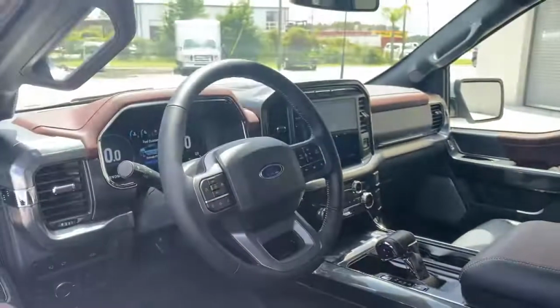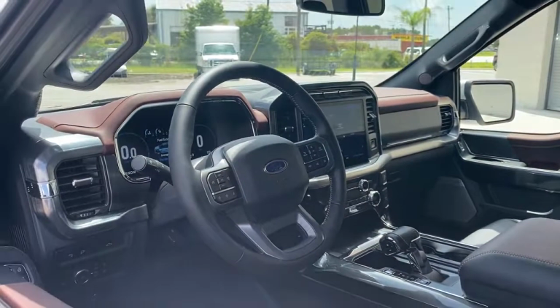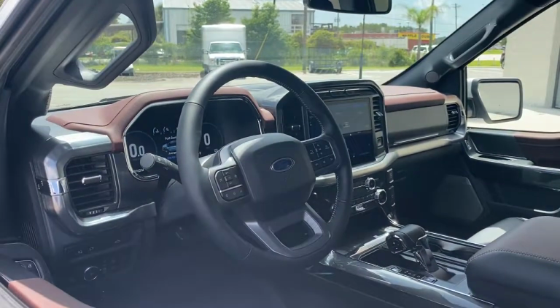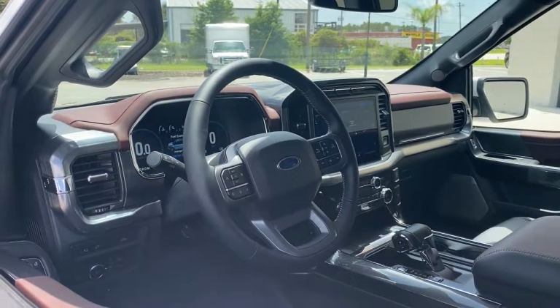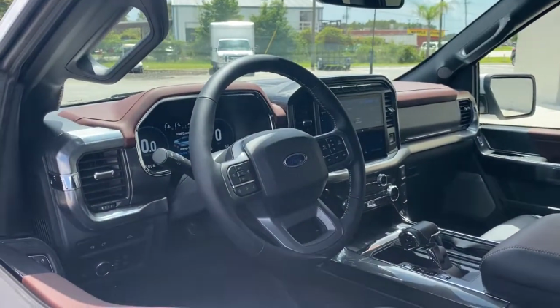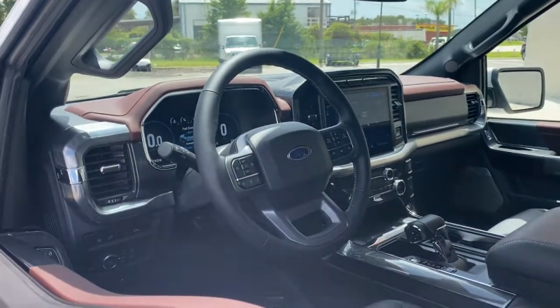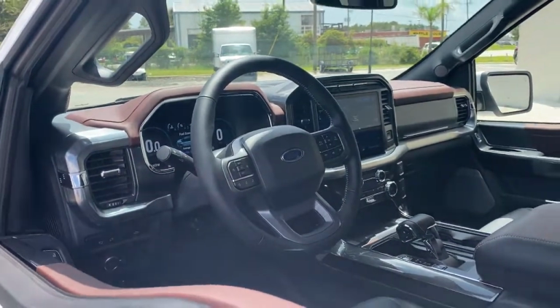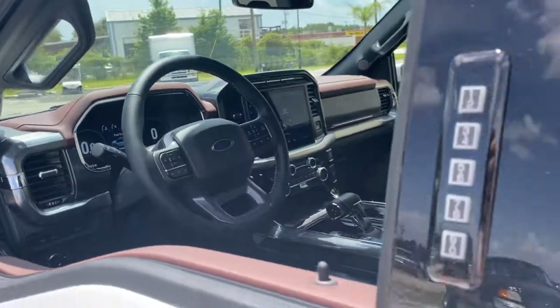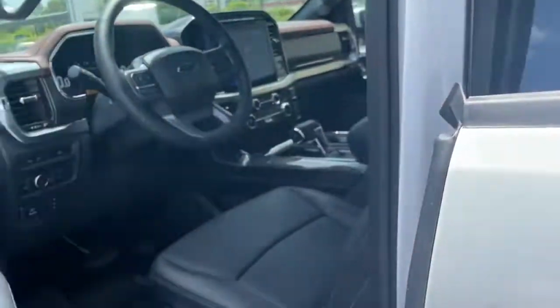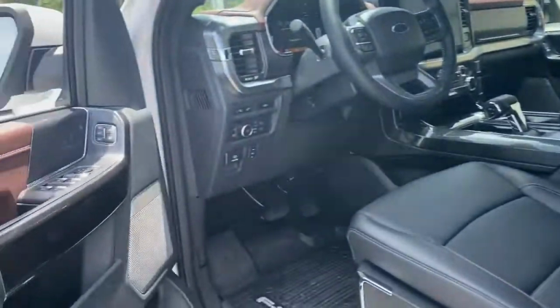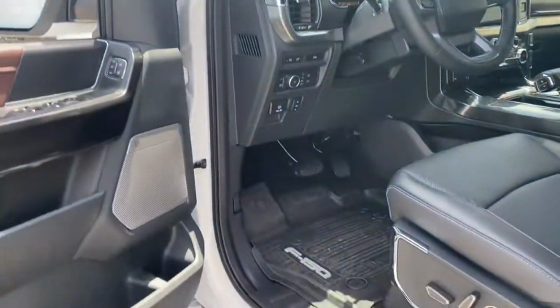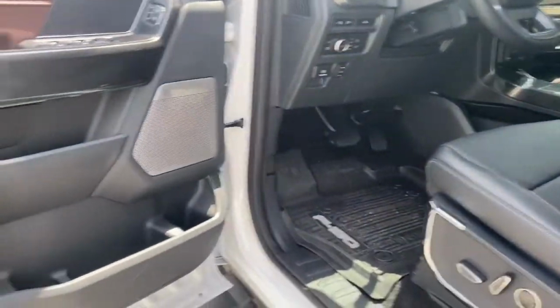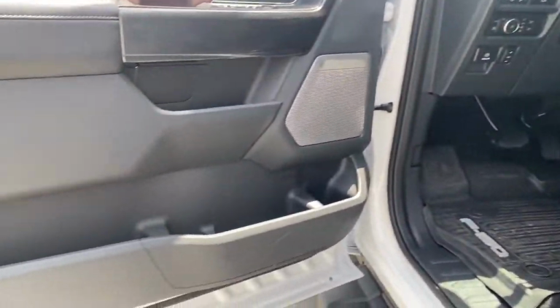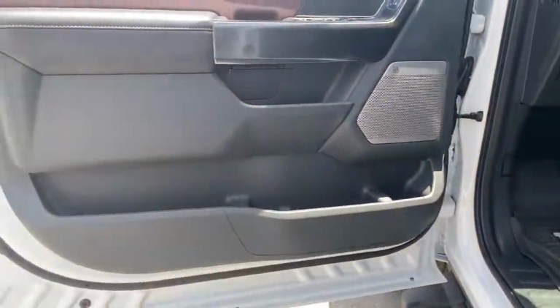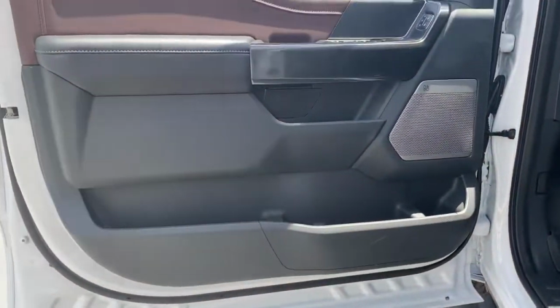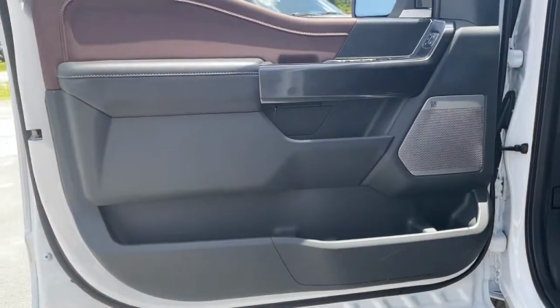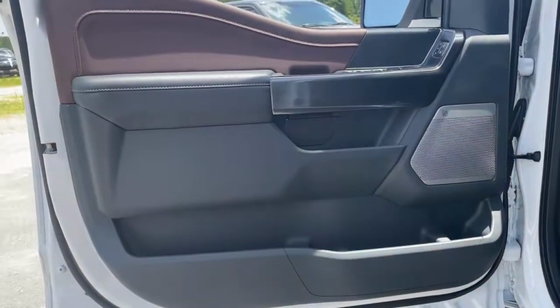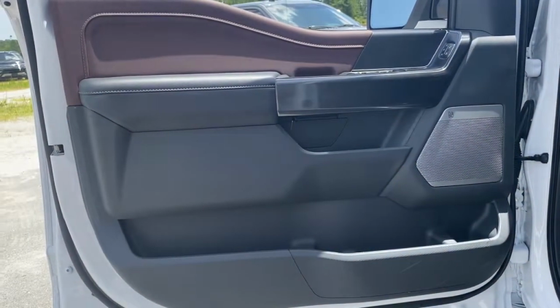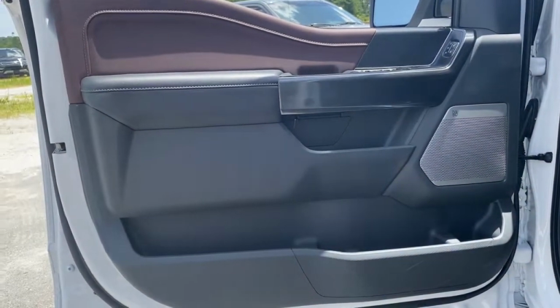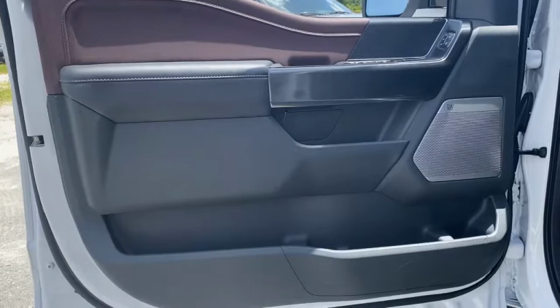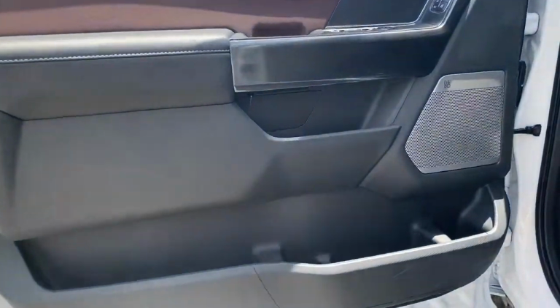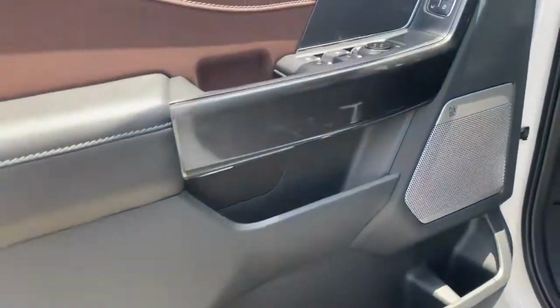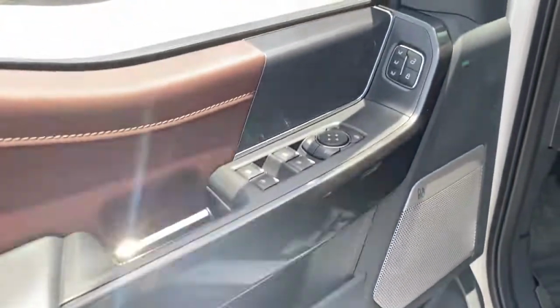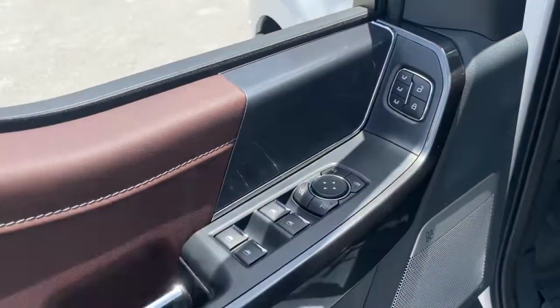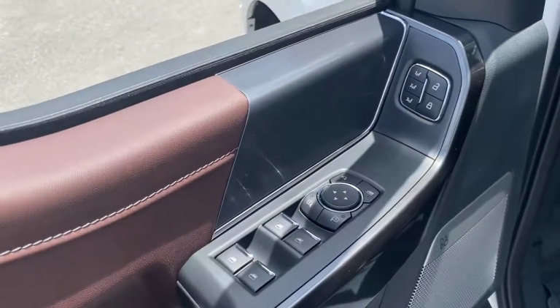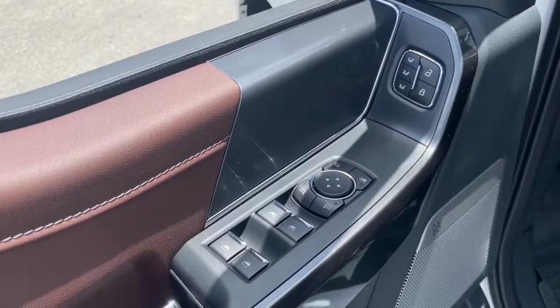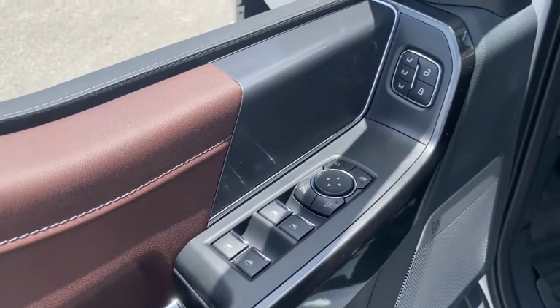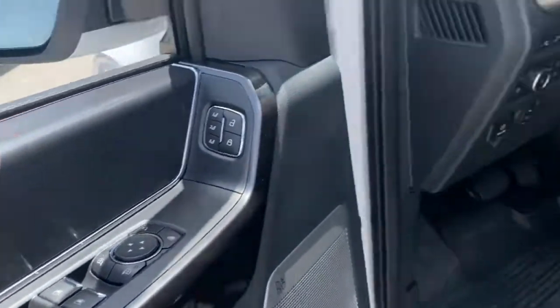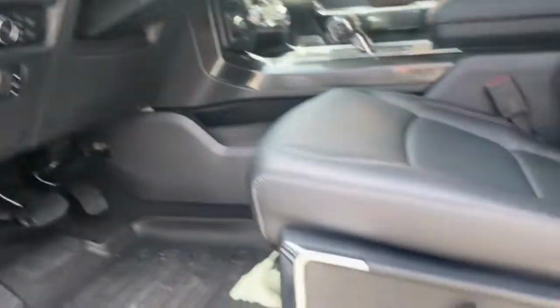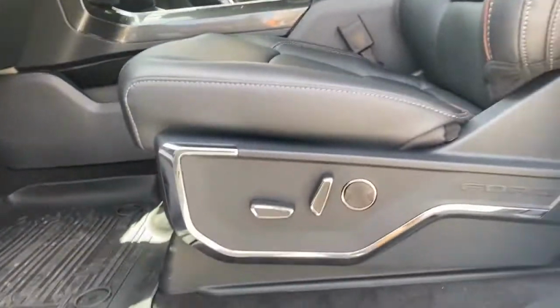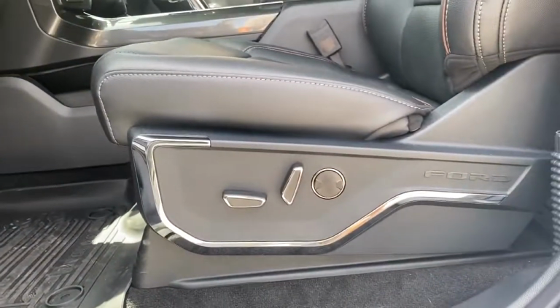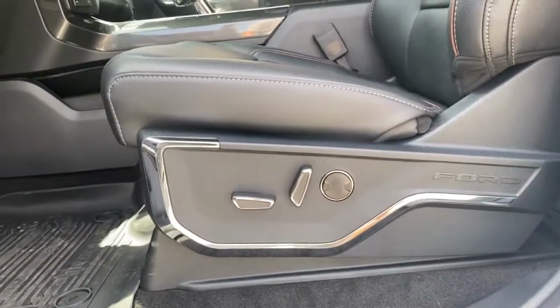These are just some of the great options this vehicle comes with: aluminum wheels, electronic stability control, seat memory, trip computer, power windows, four-wheel disc brakes, and power steering.